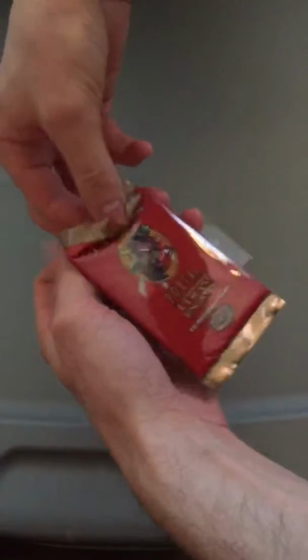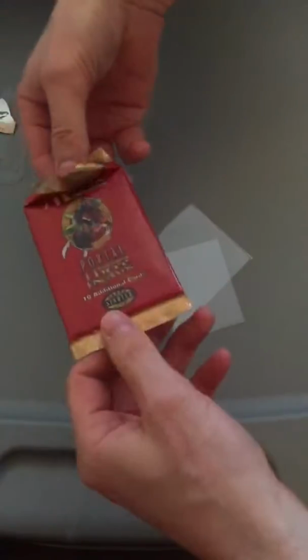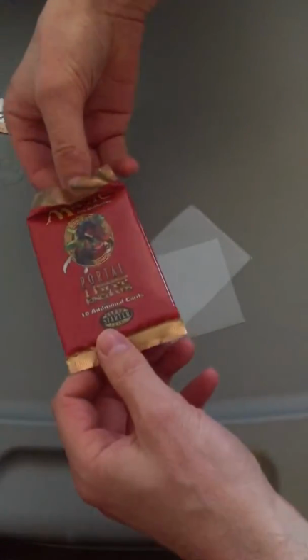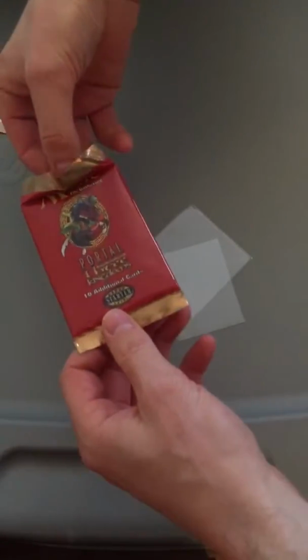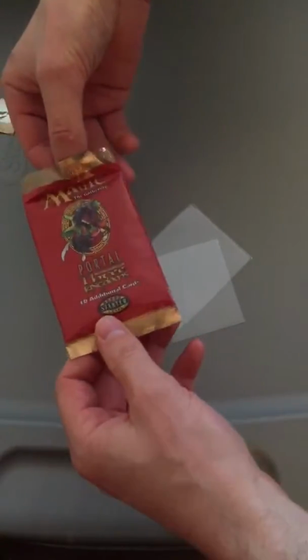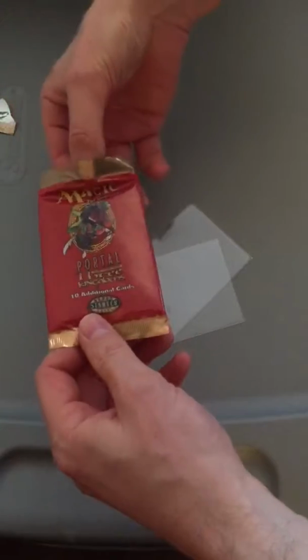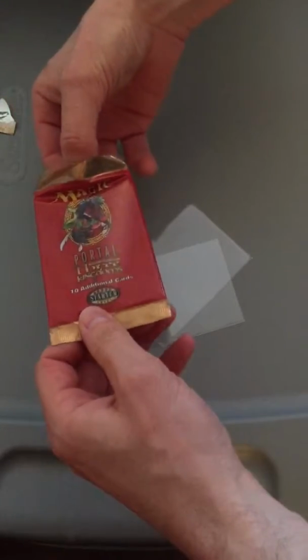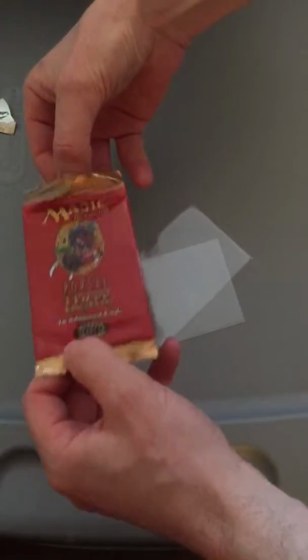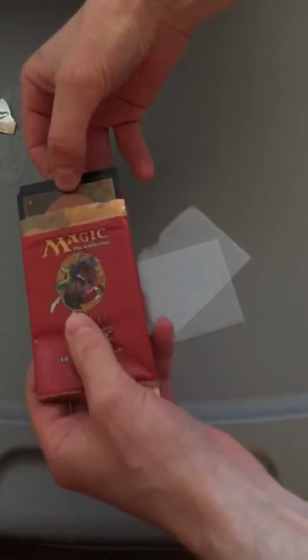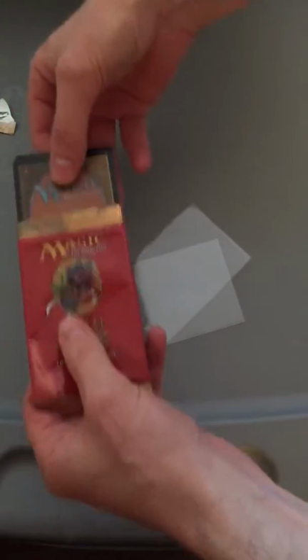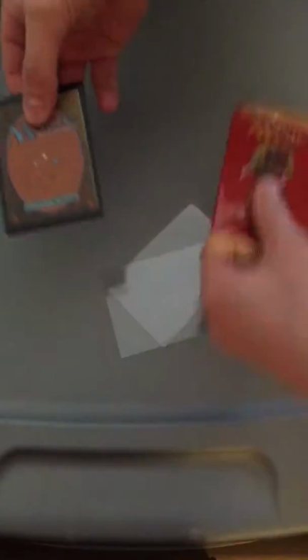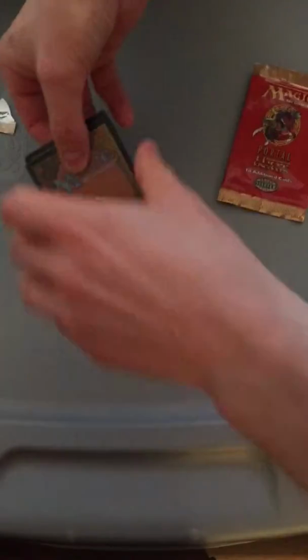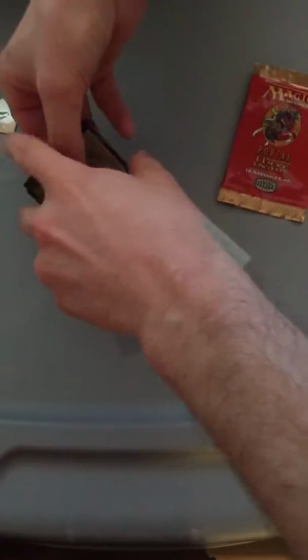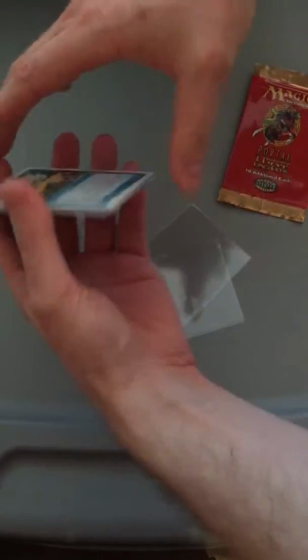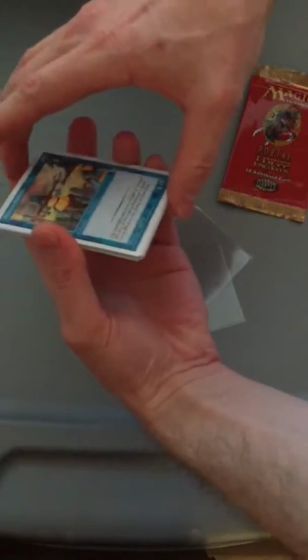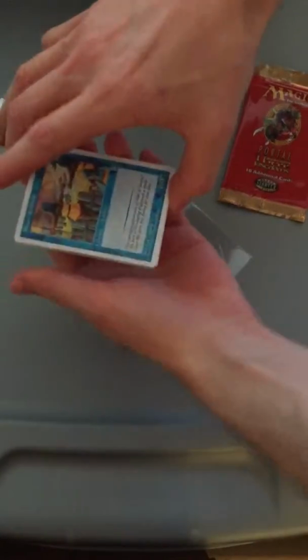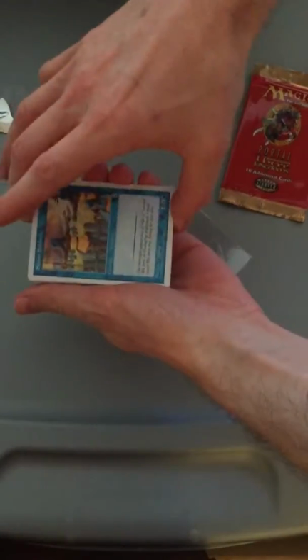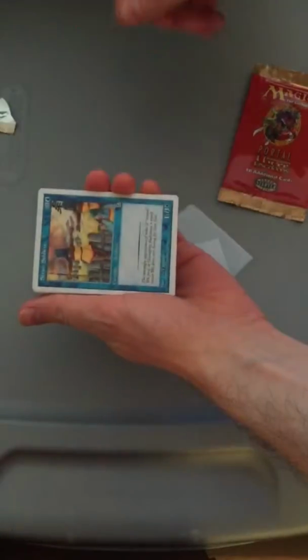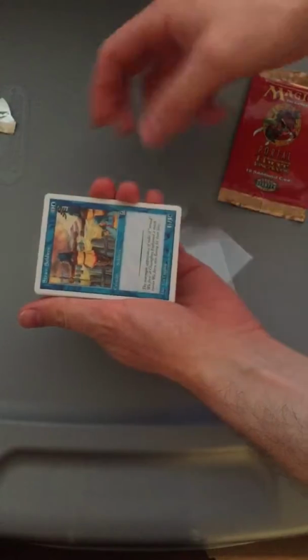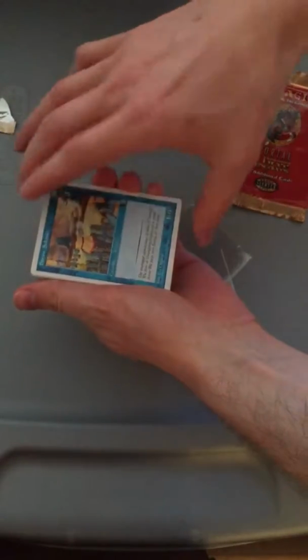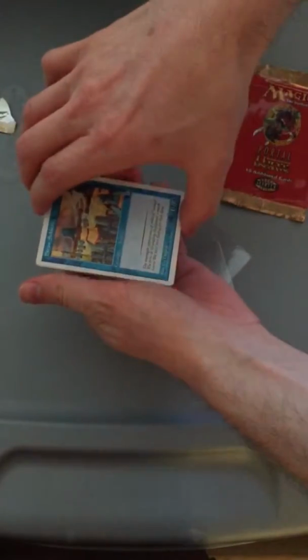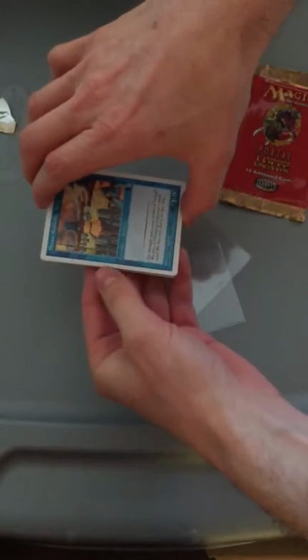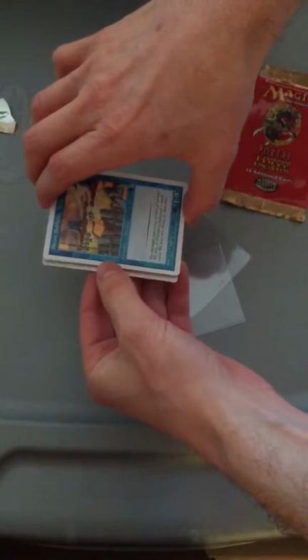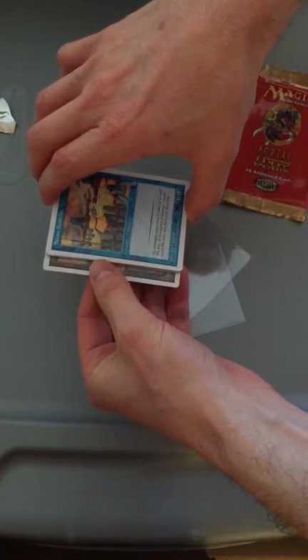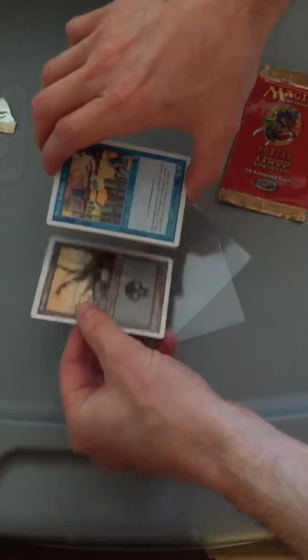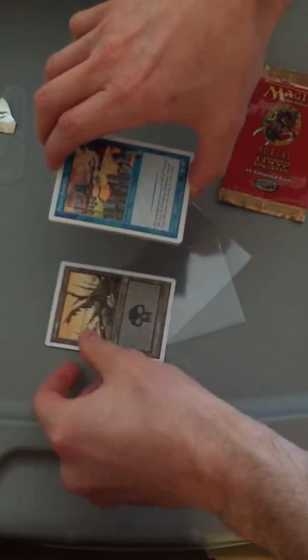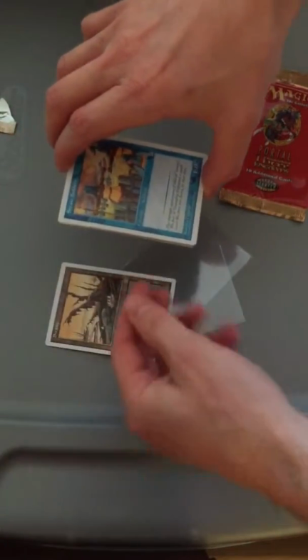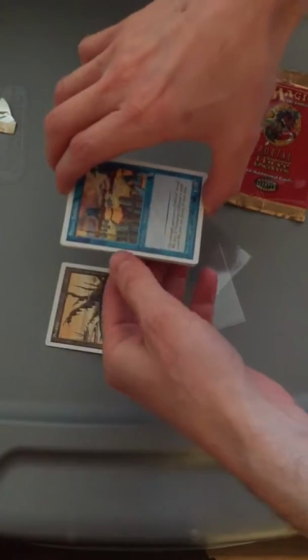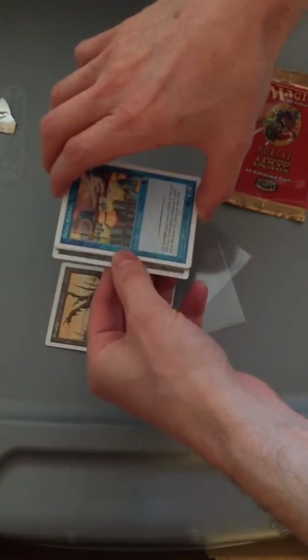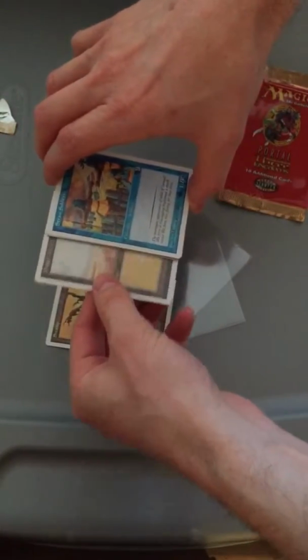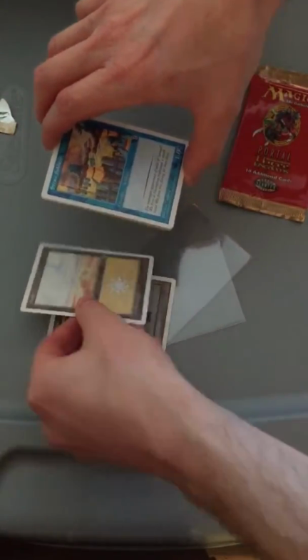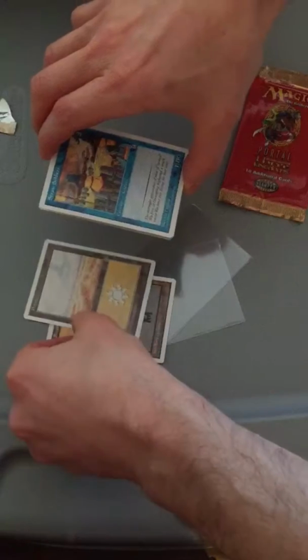You get 10 cards, 1 rare, 2 lands in the back. We have an uncommon. First, let's start with the mana — Swamp, Plains.